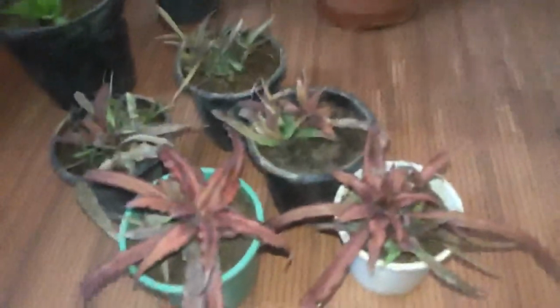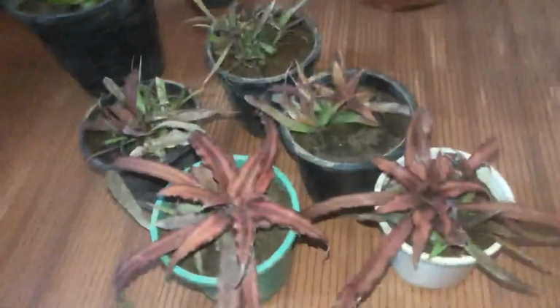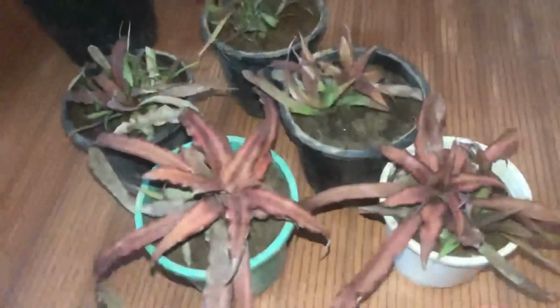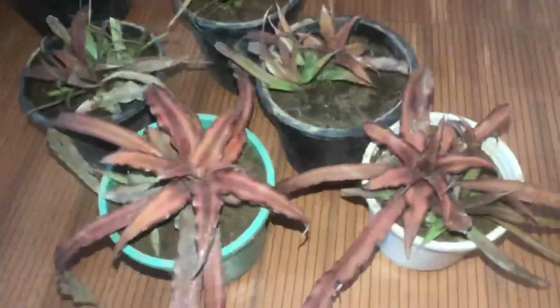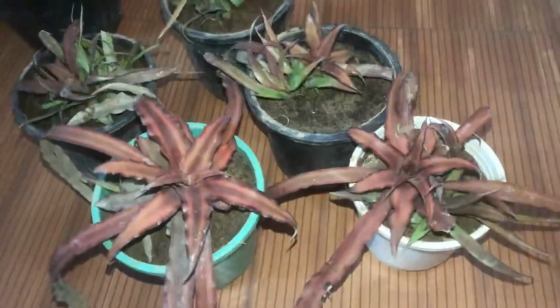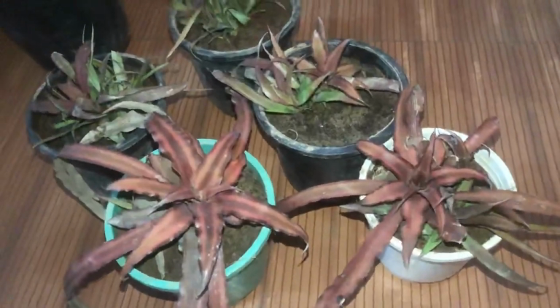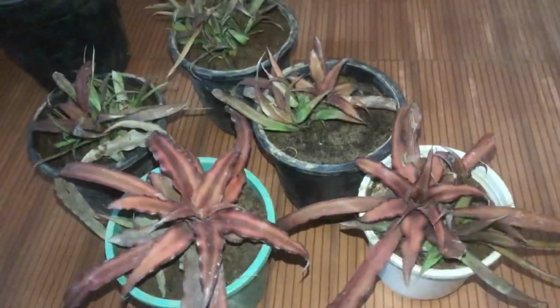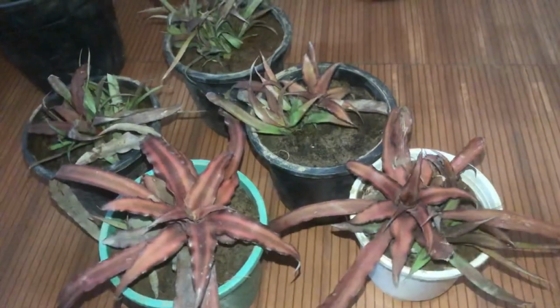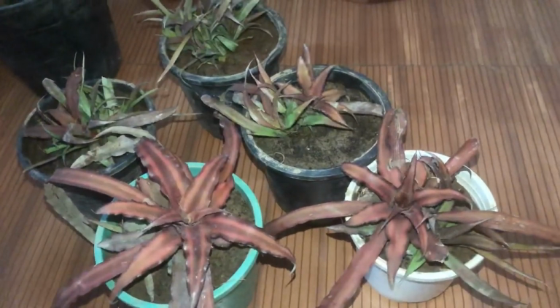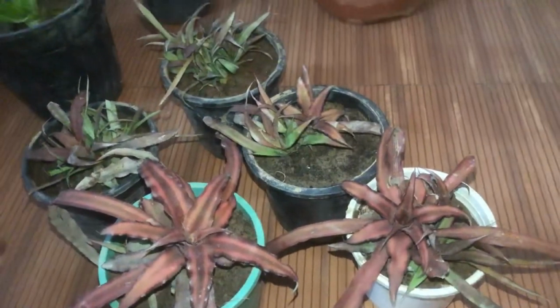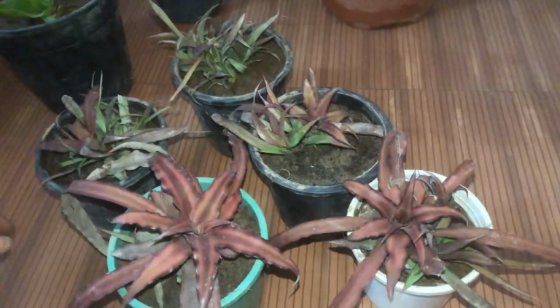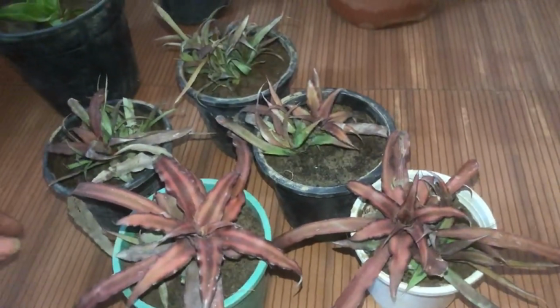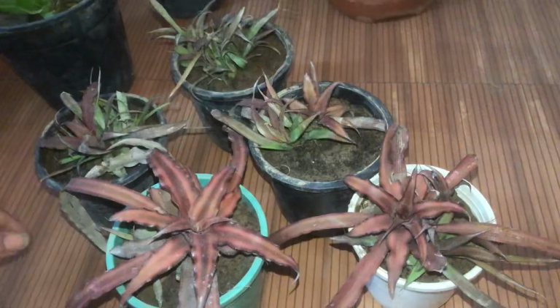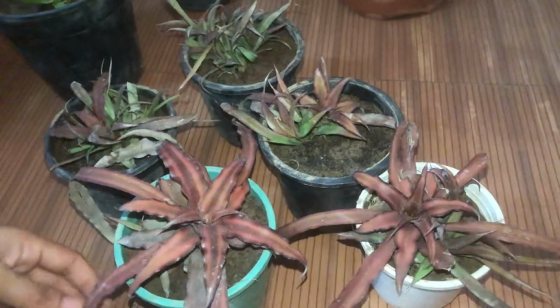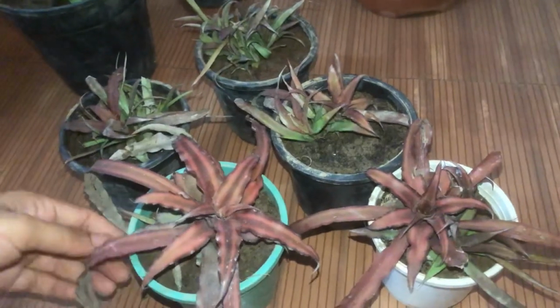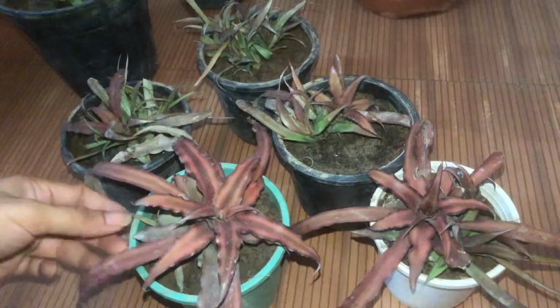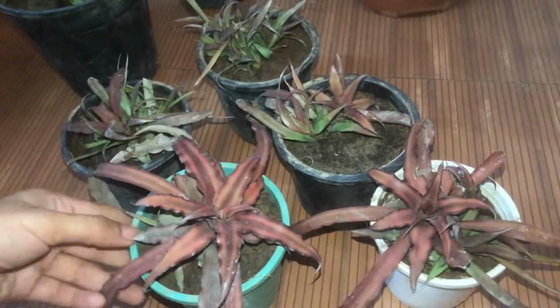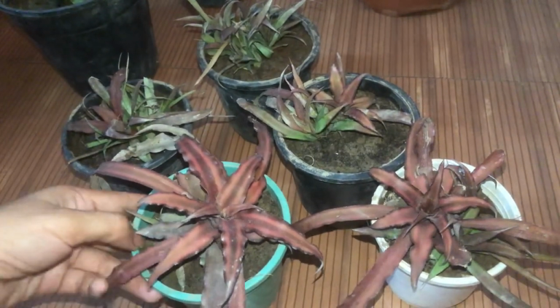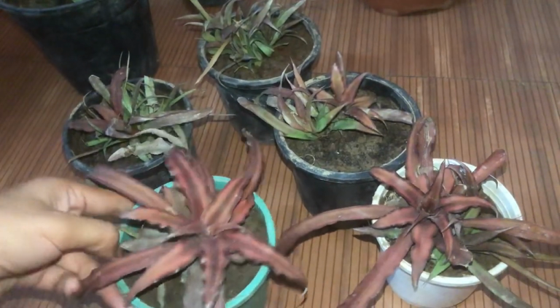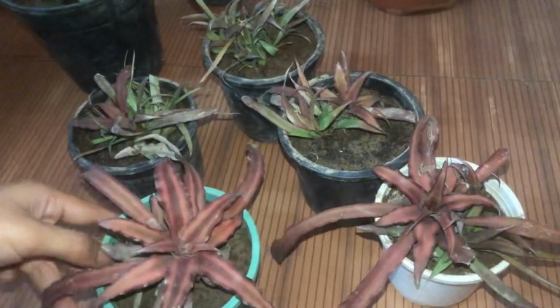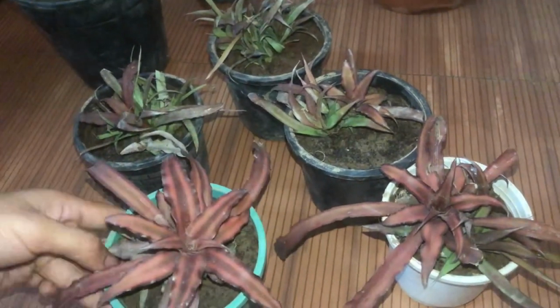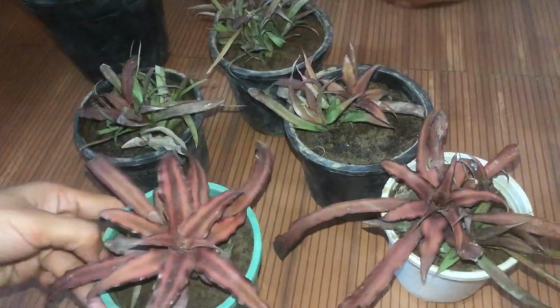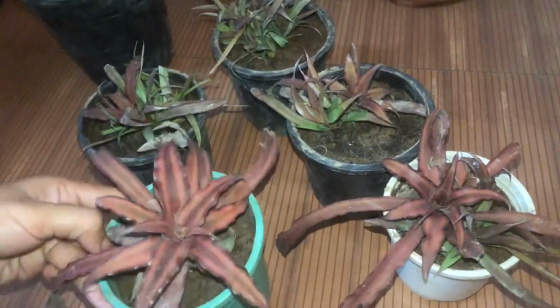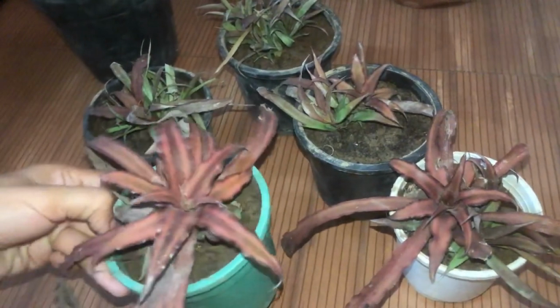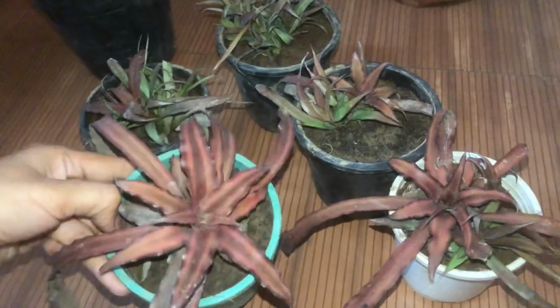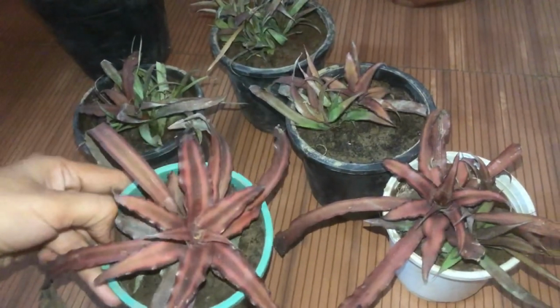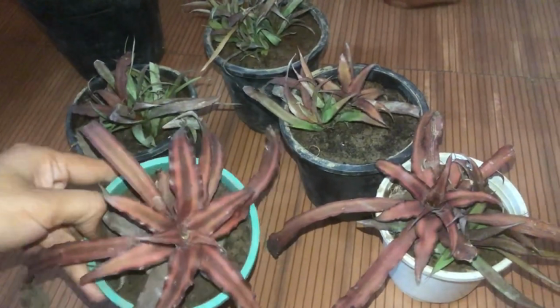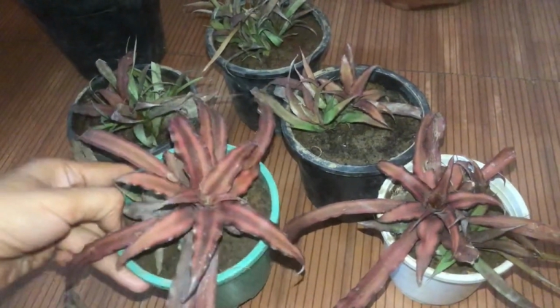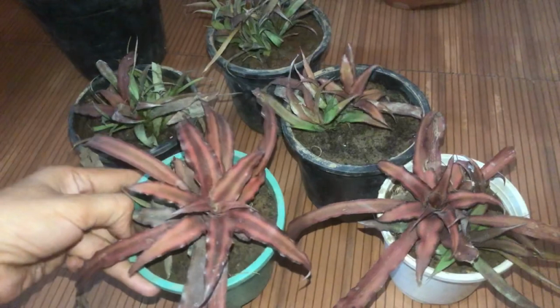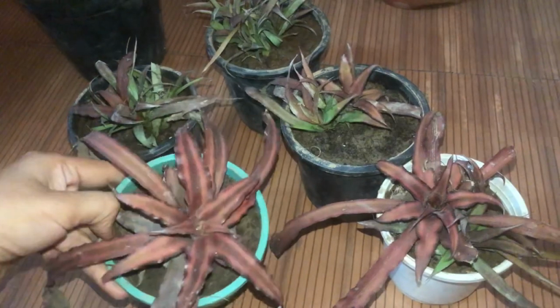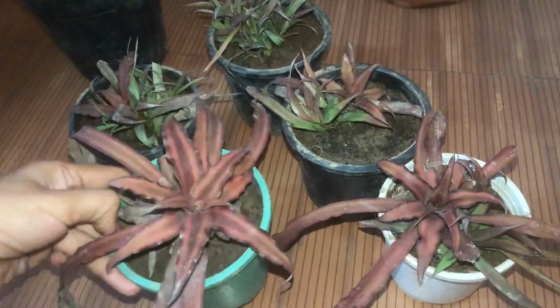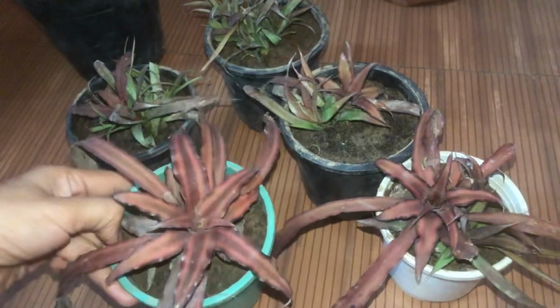Hello everyone, hope you all are doing good. This is Kirthi here again with new sweet plants, beautiful colourful plants.